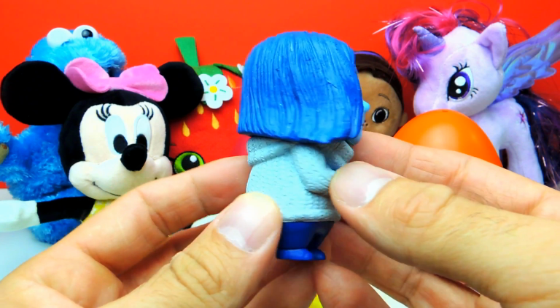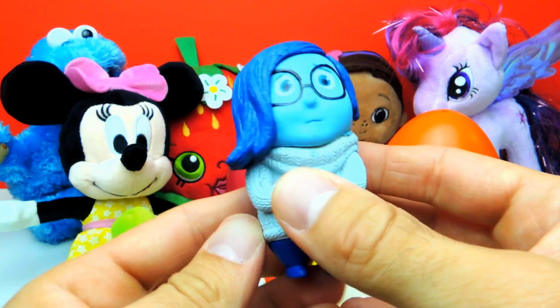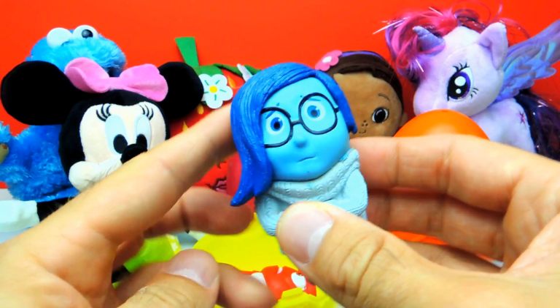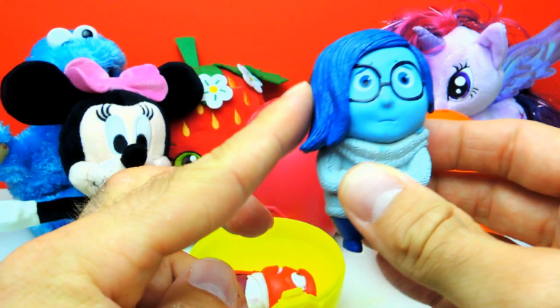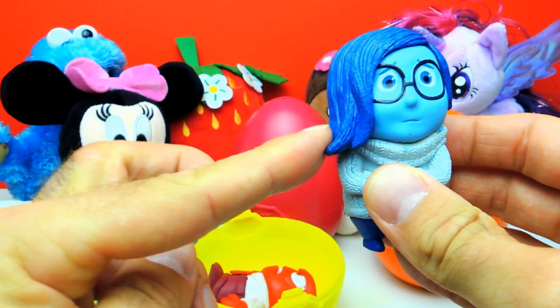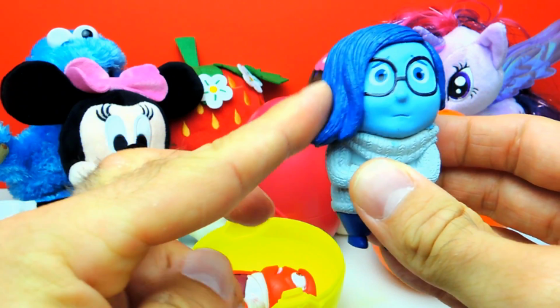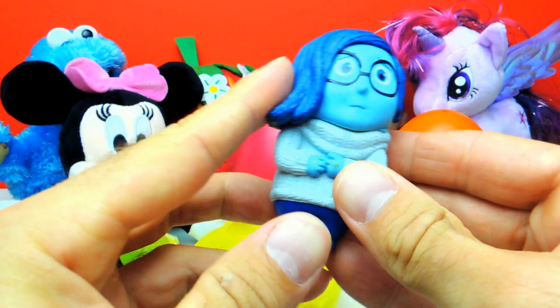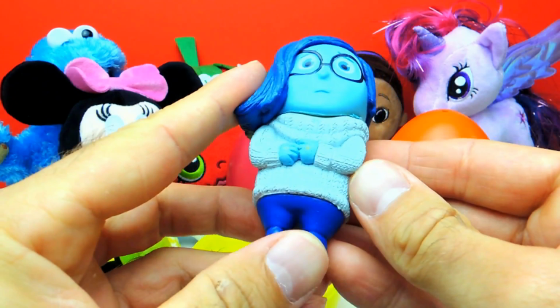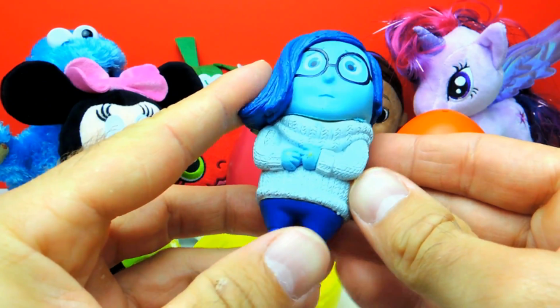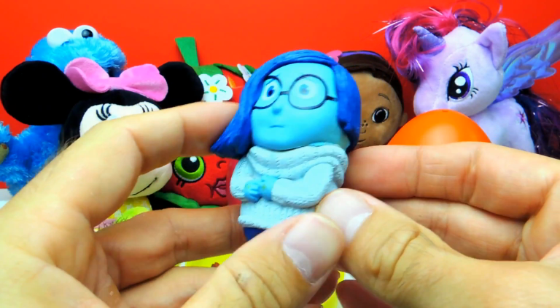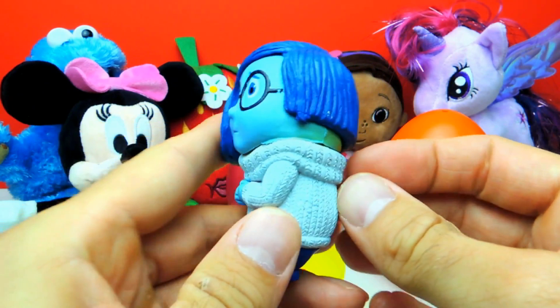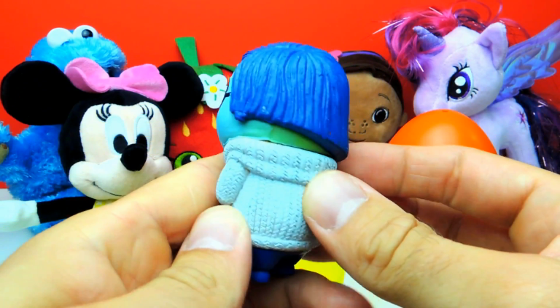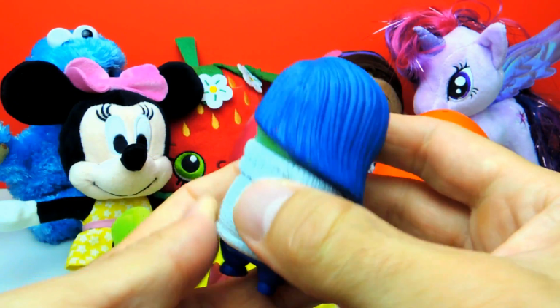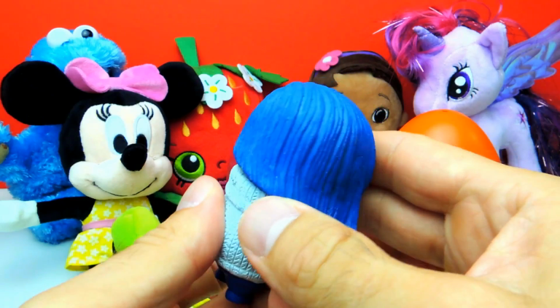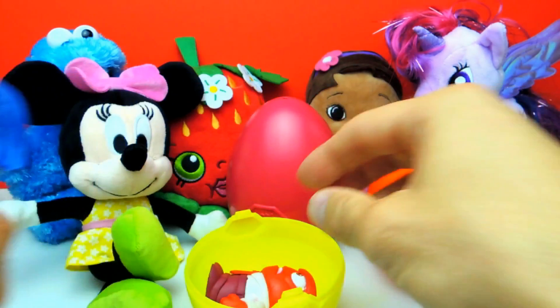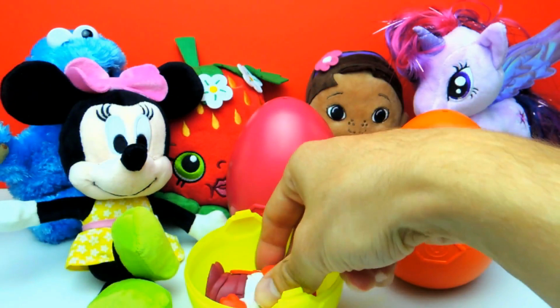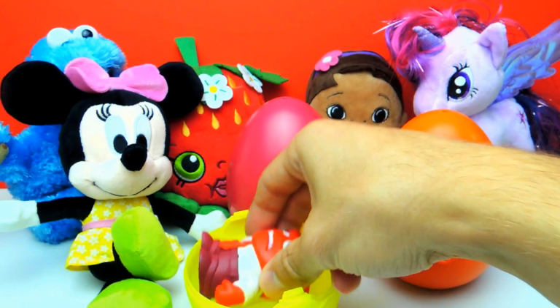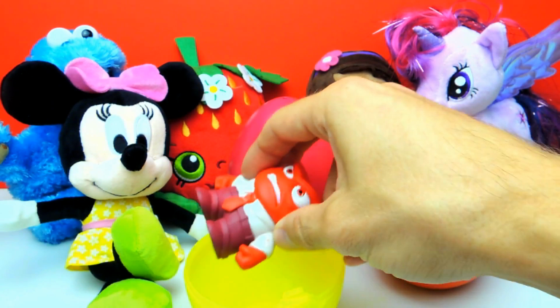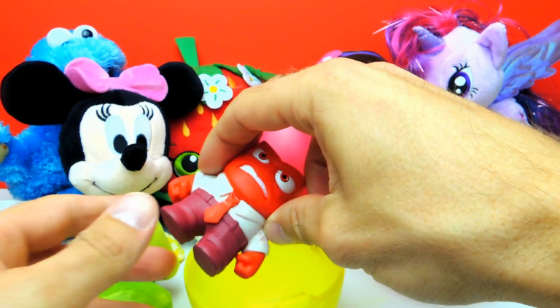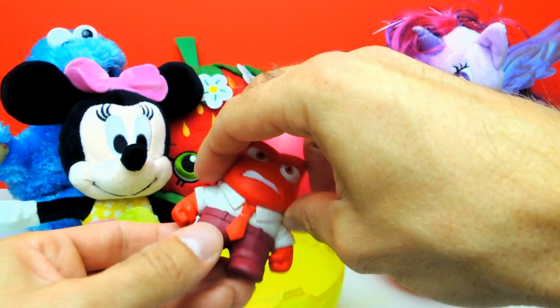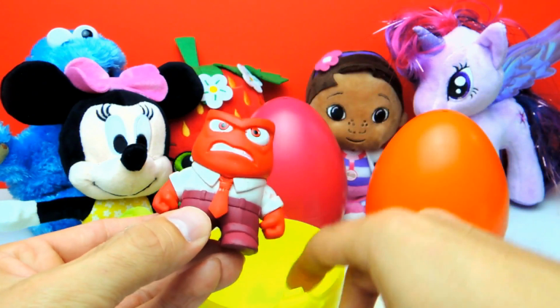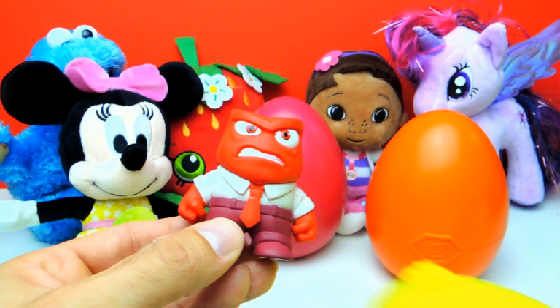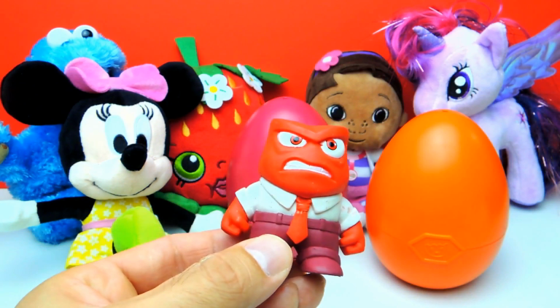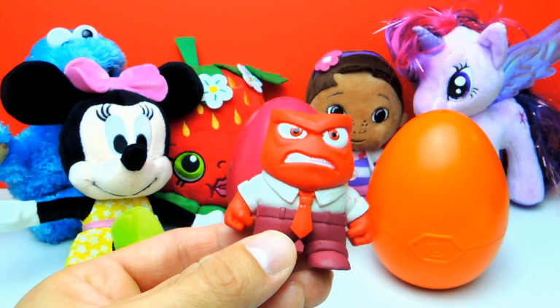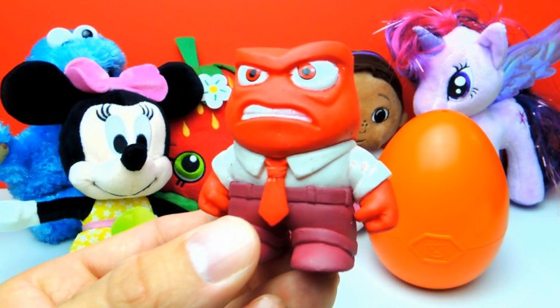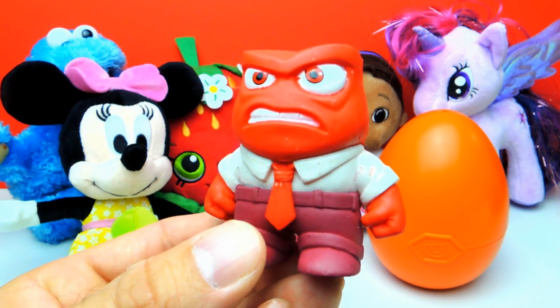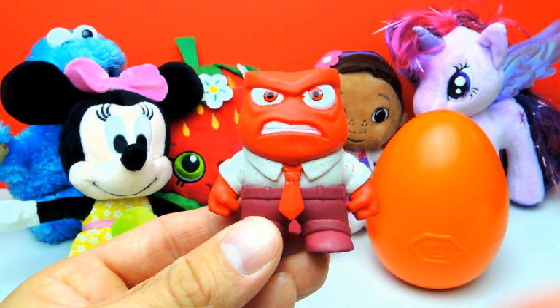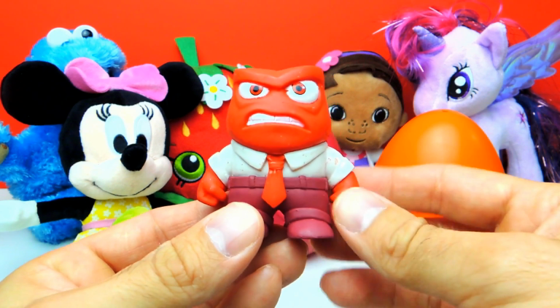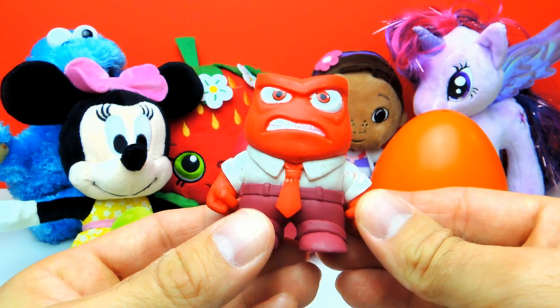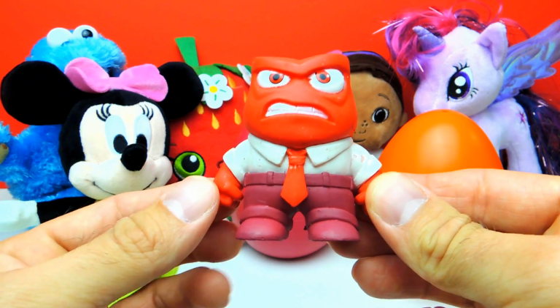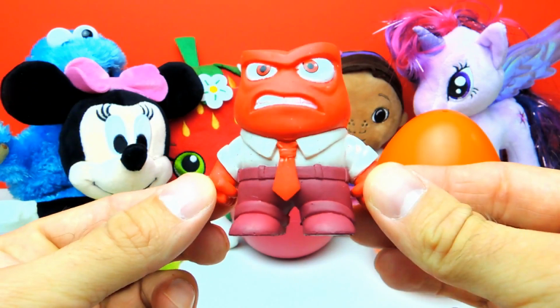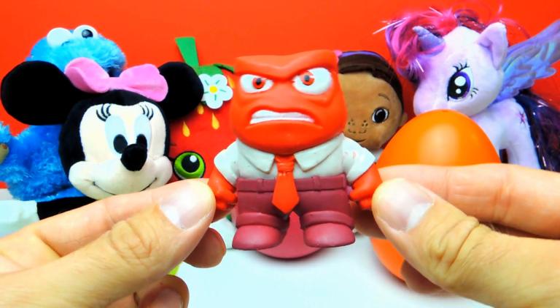But maybe we get someone else. I really hope we get Bing Bong, or Anger. Awesome, we got Anger! Look. He is always so angry. And I like the red color too.